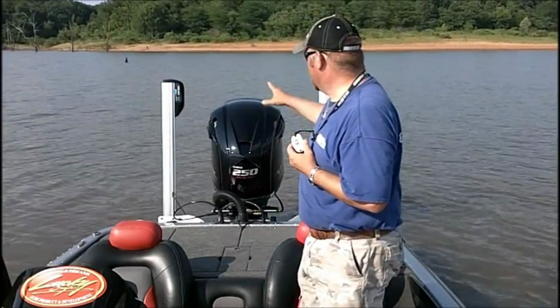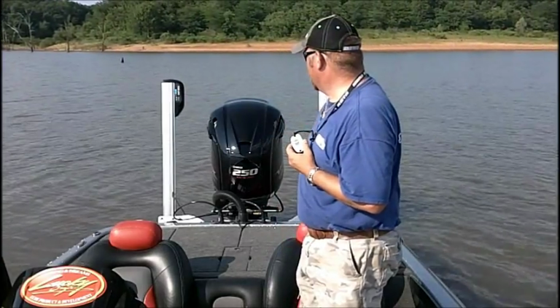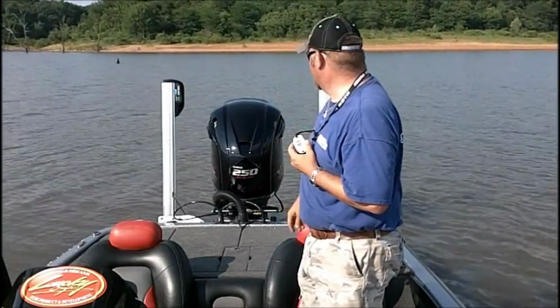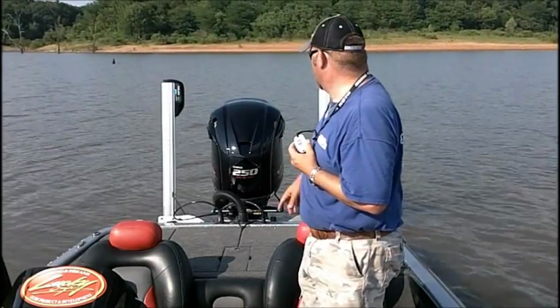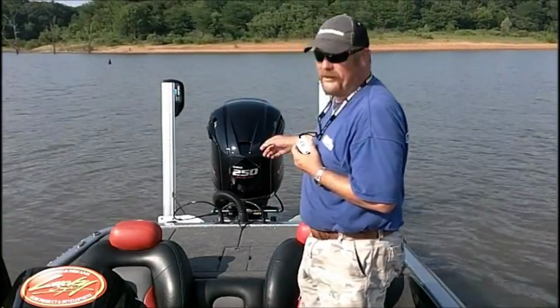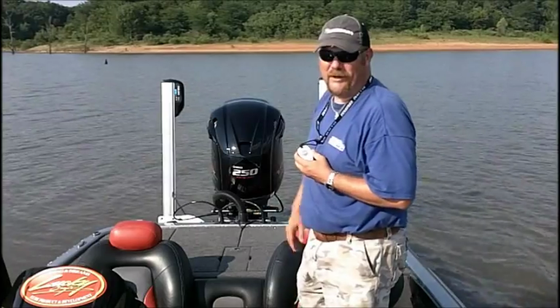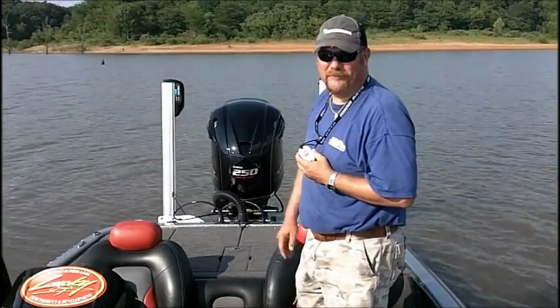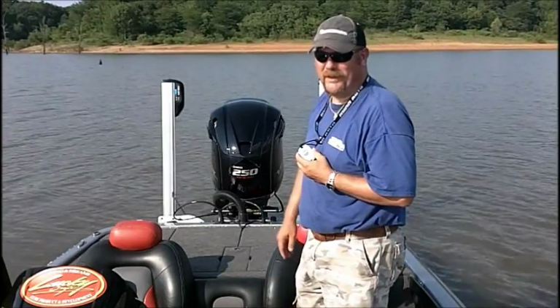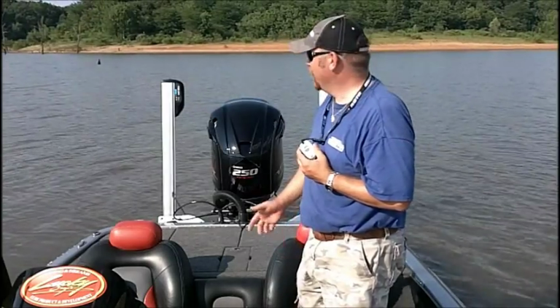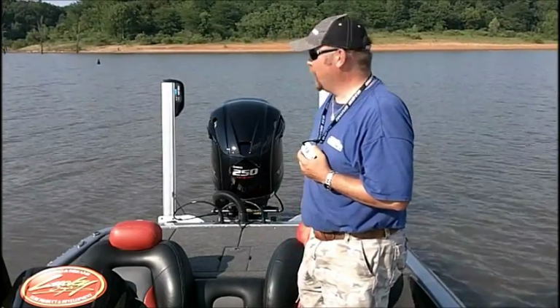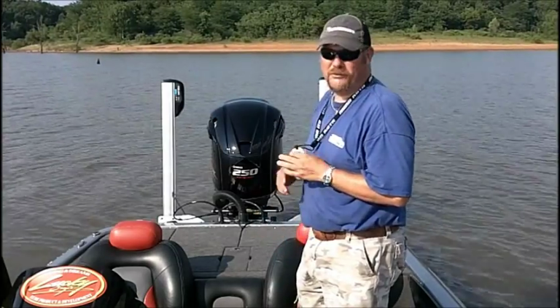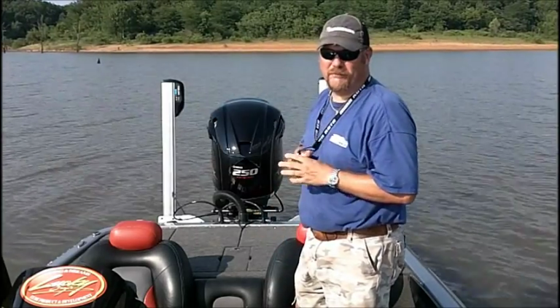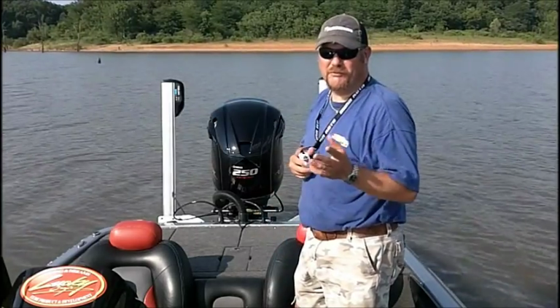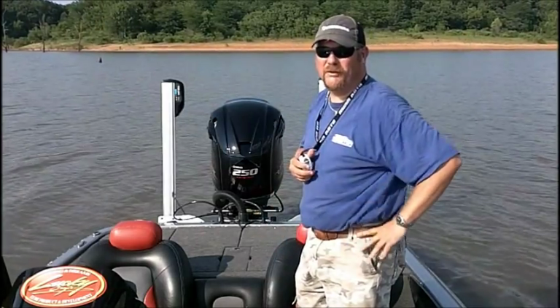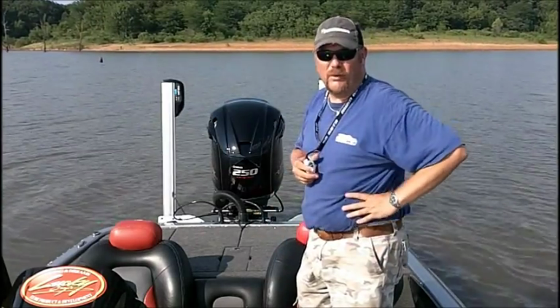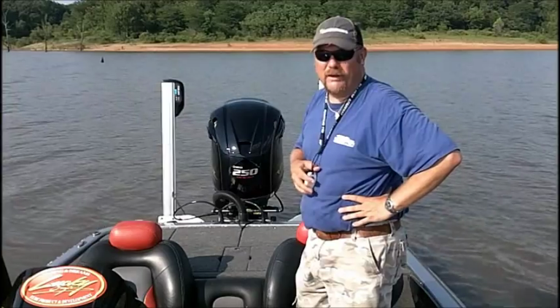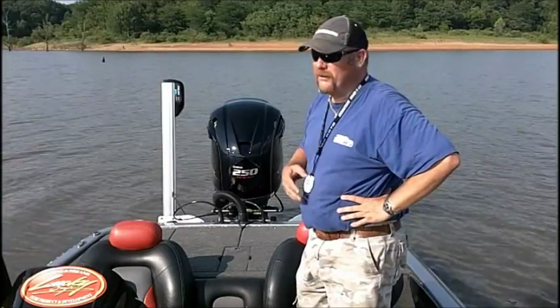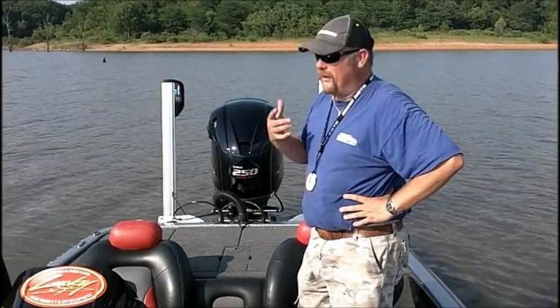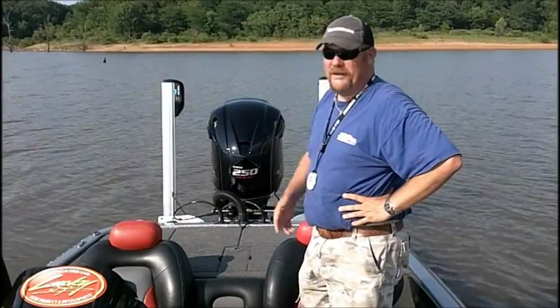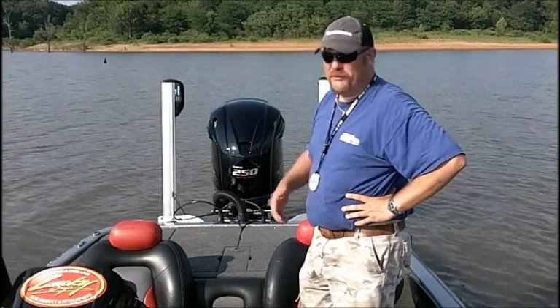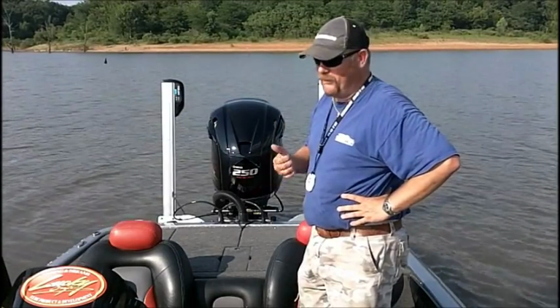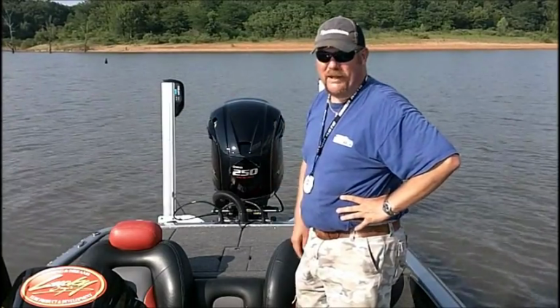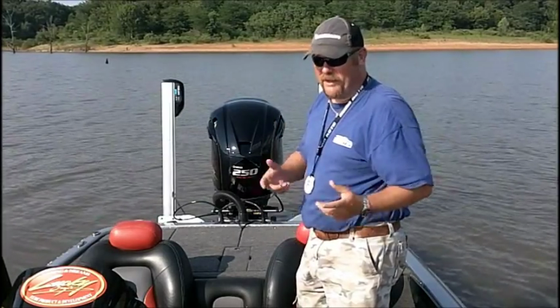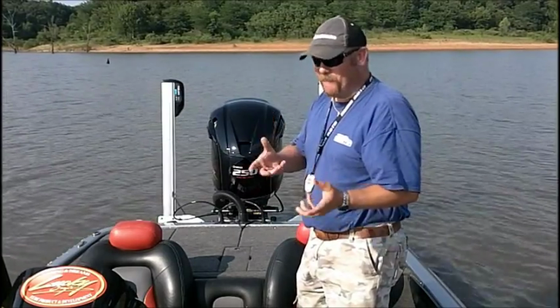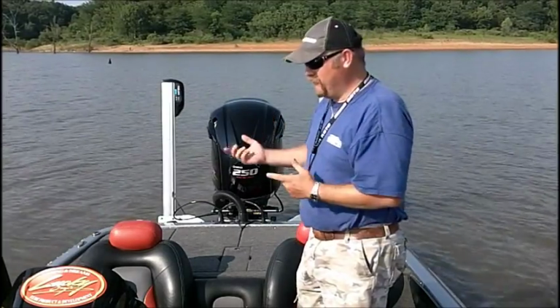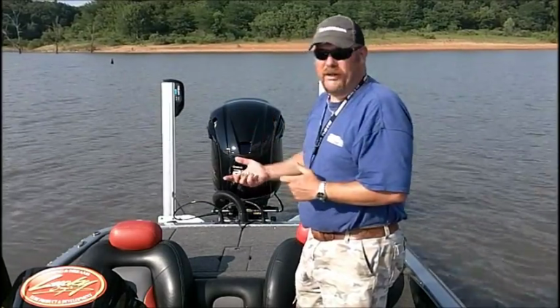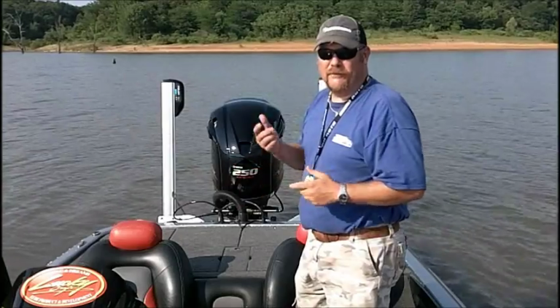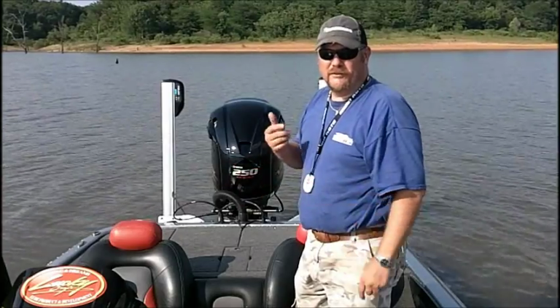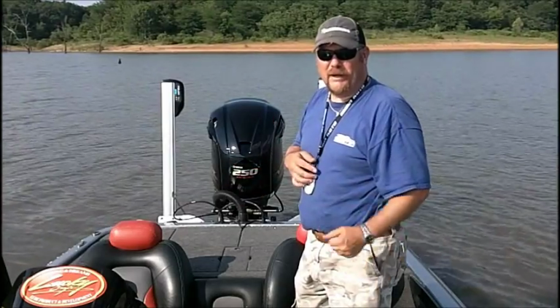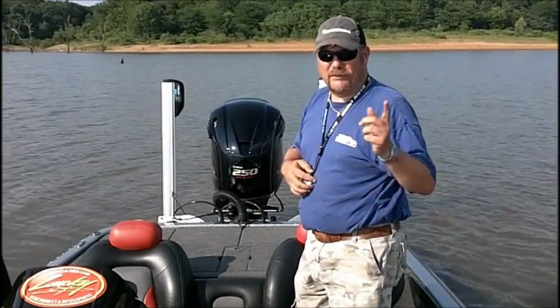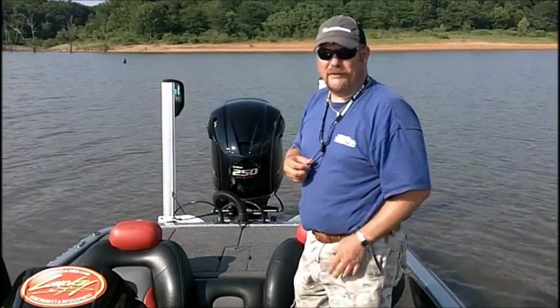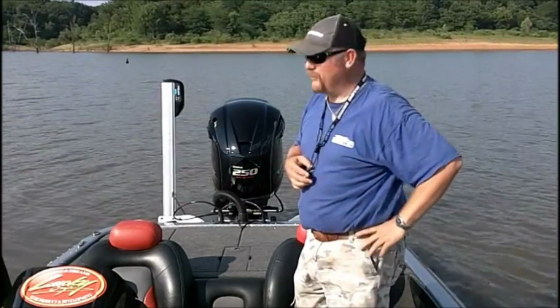You can see the talons have stuck in the ground and you have total boat control. If you're fishing offshore, windy, wavy, and you catch a fish, you can put the talons down, get the fish in the live well, start them back up, and go back to your business.